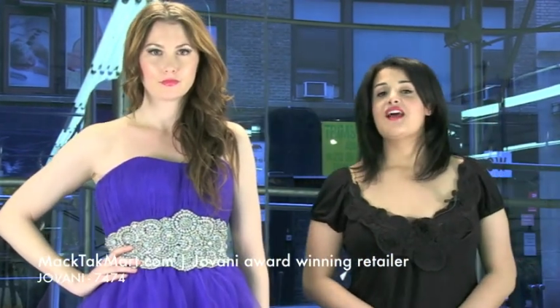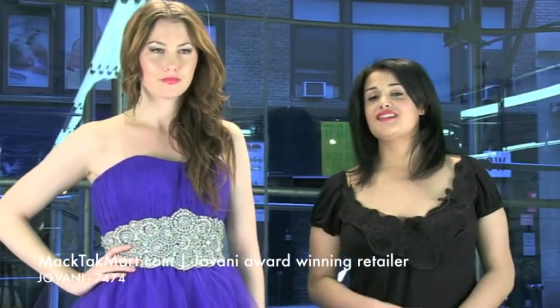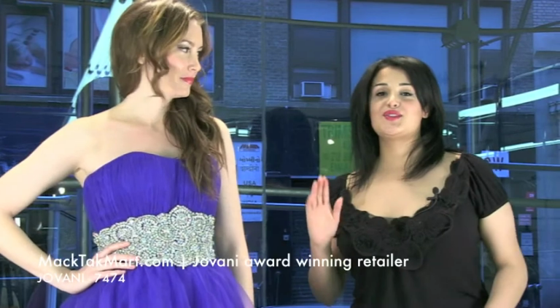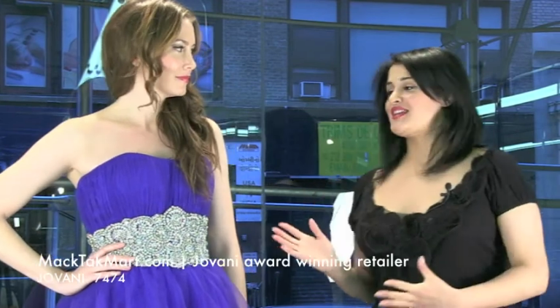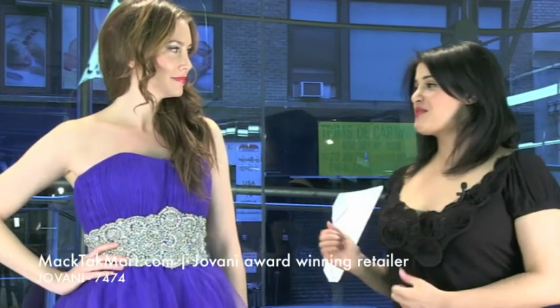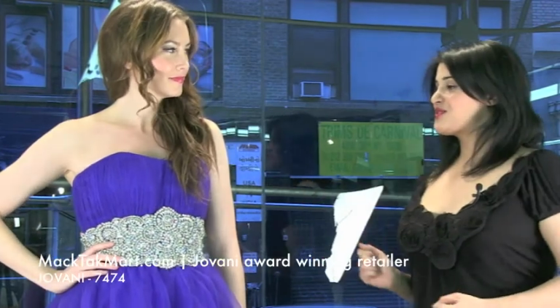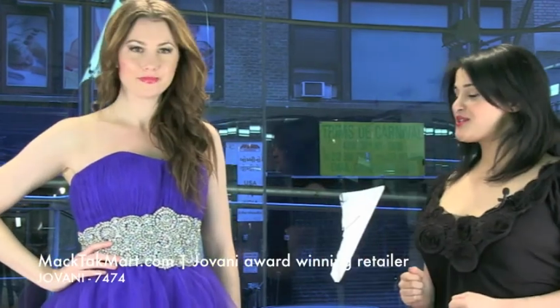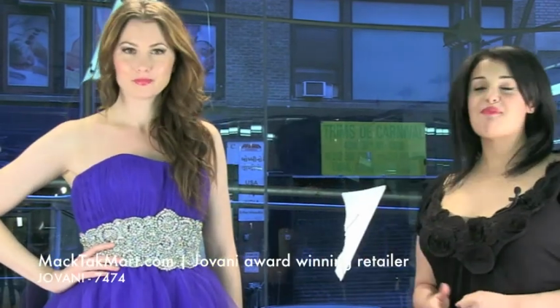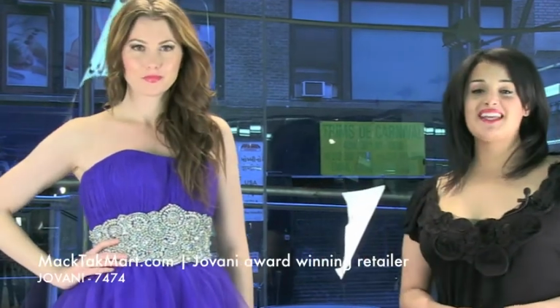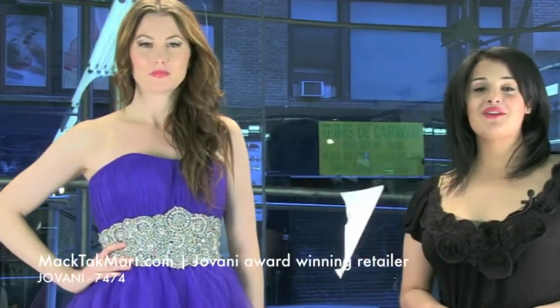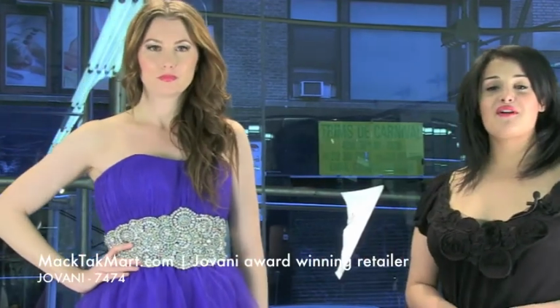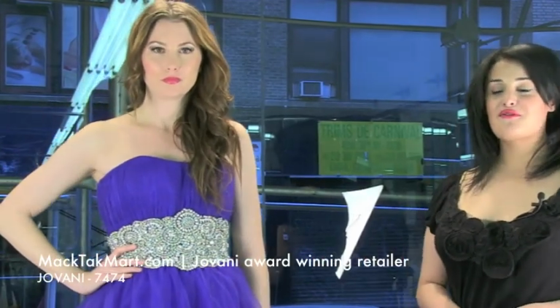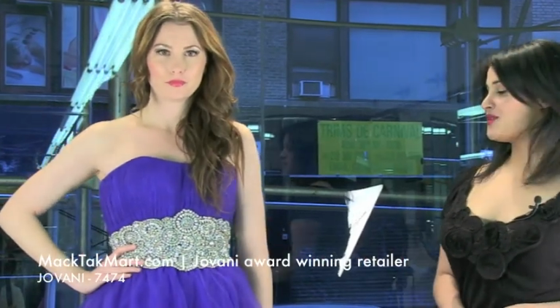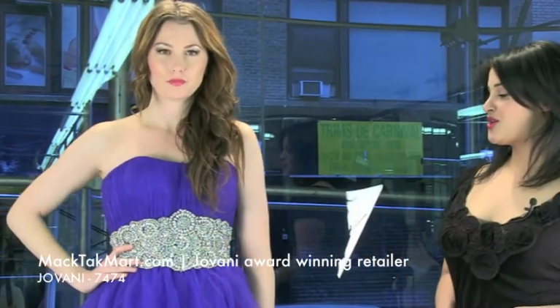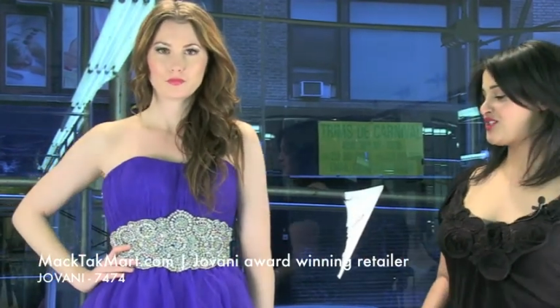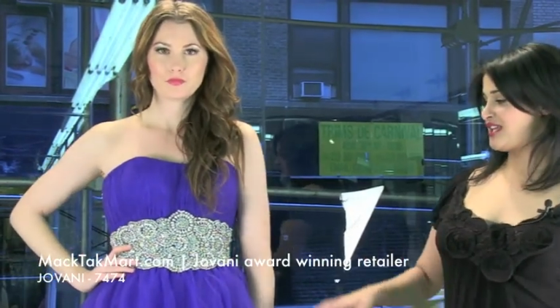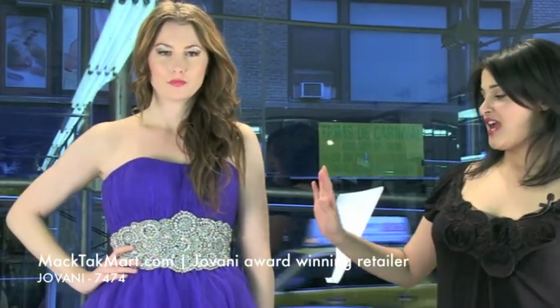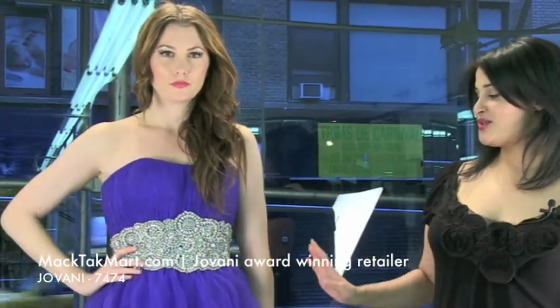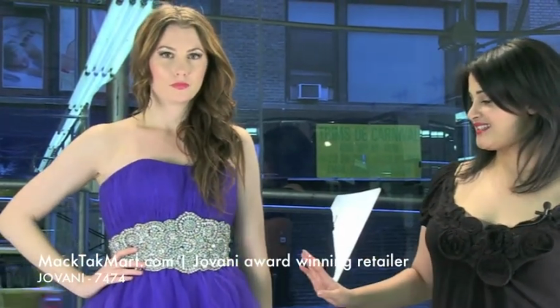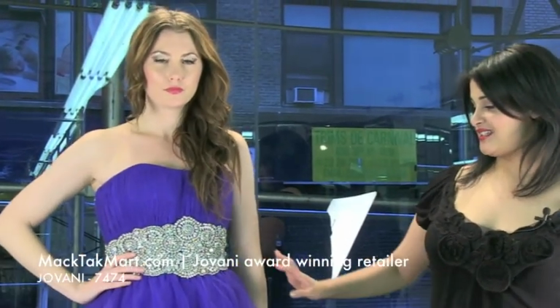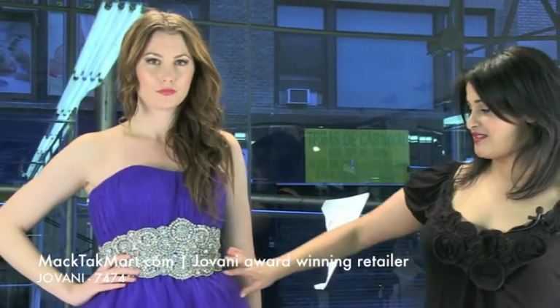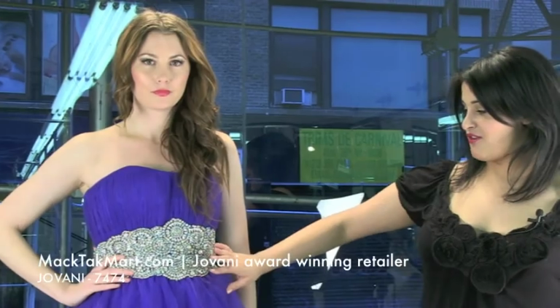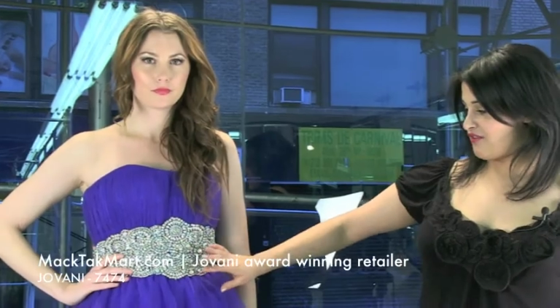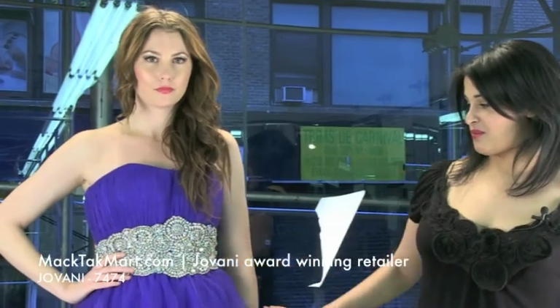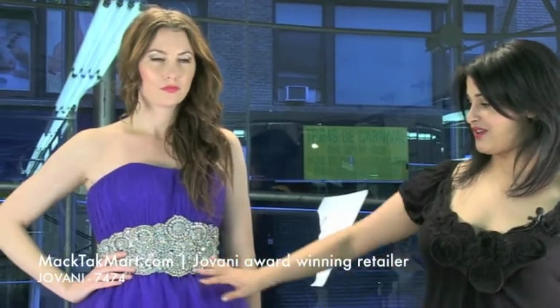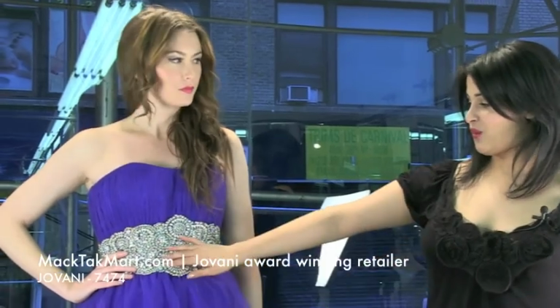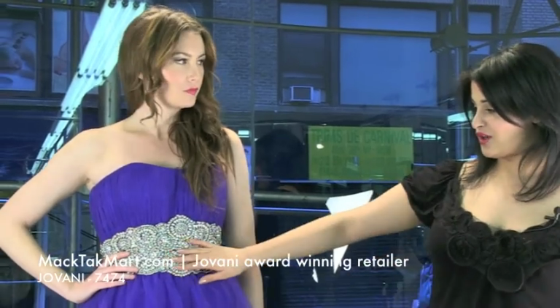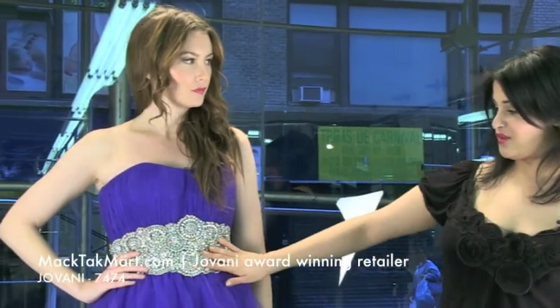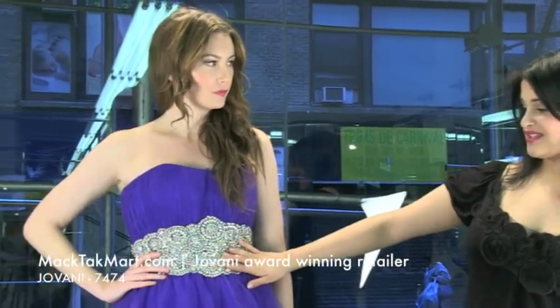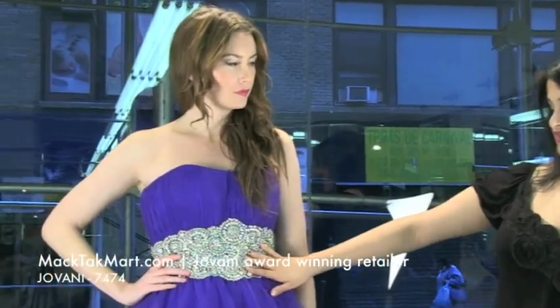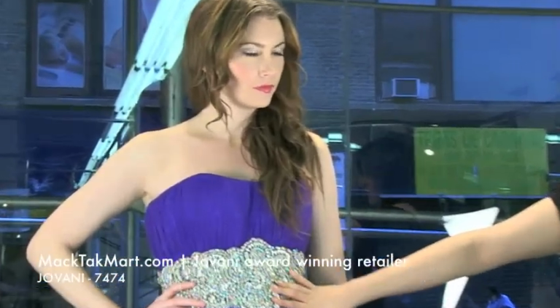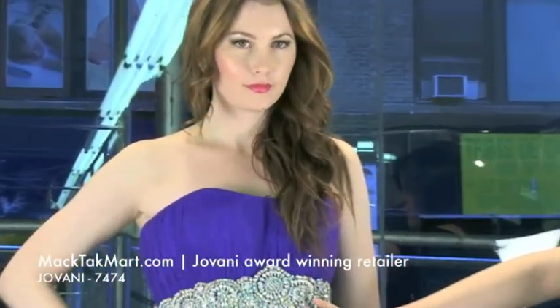This is the style number of this gorgeous ball gown from the new collection, and as you can see it's very, very pretty. The work on the waistline is absolutely gorgeous.